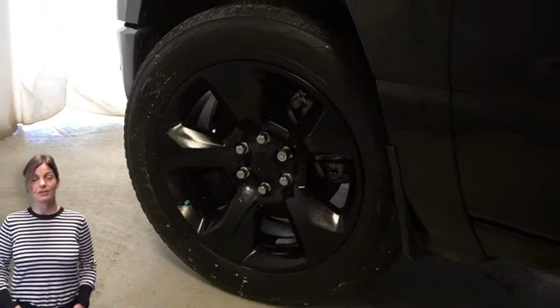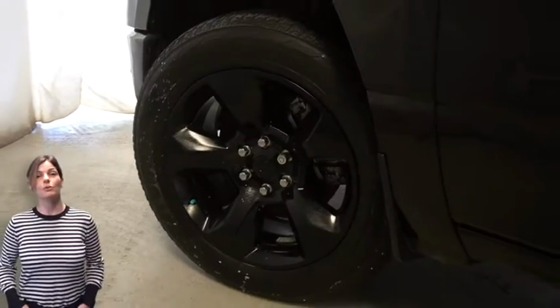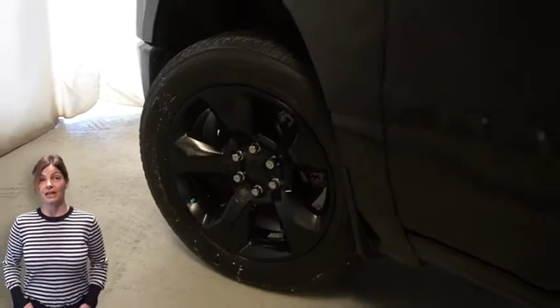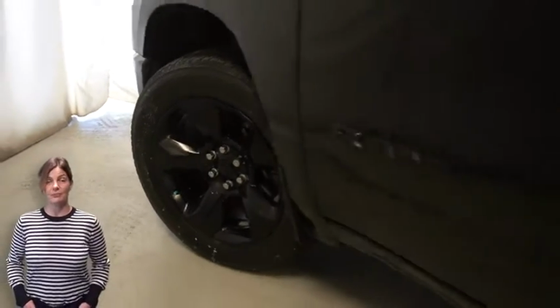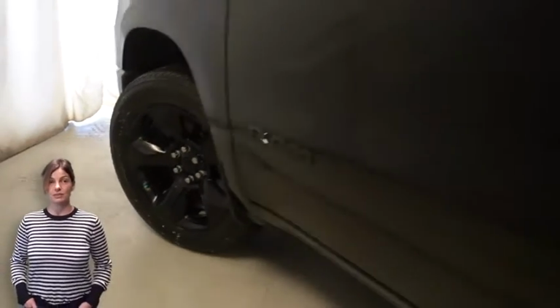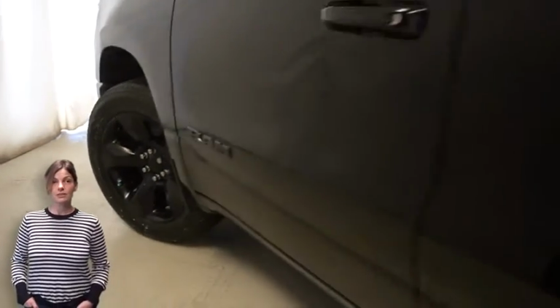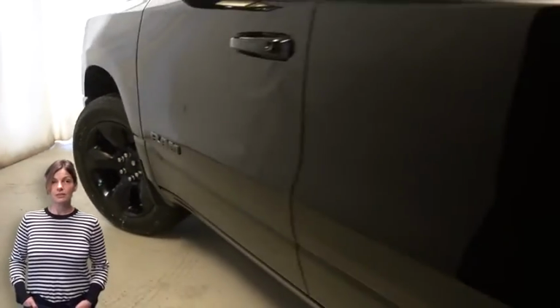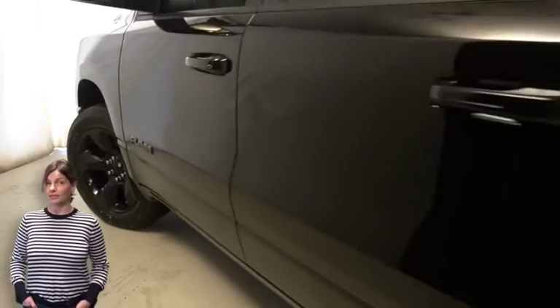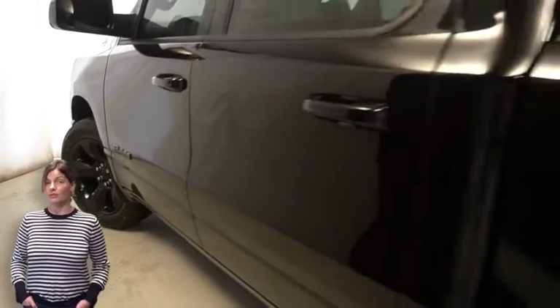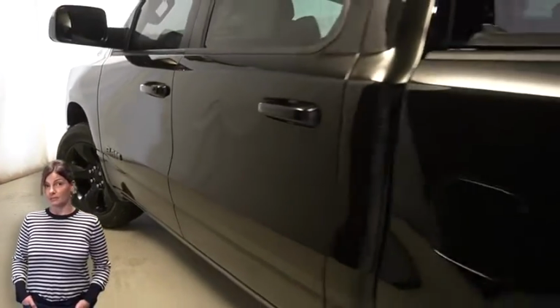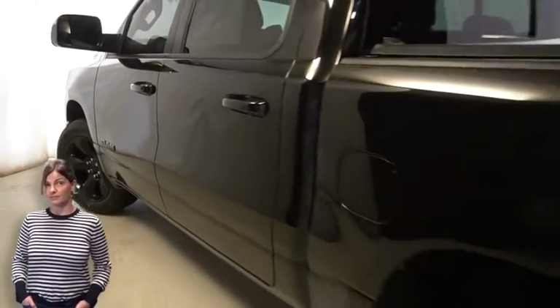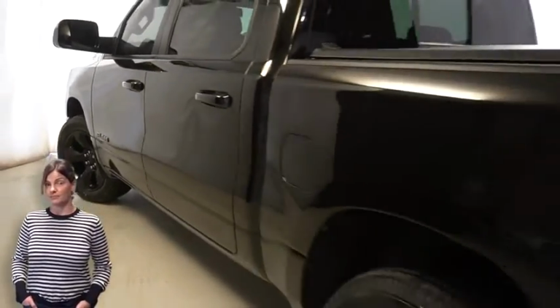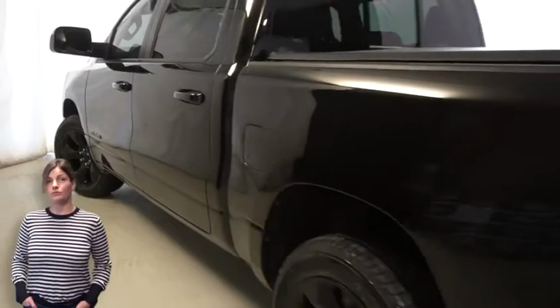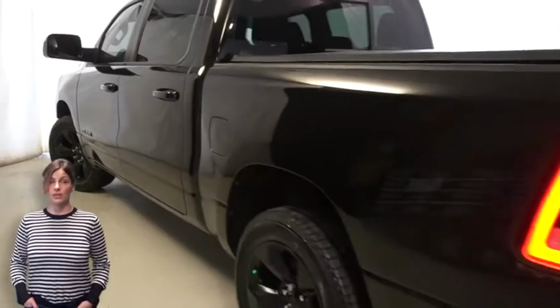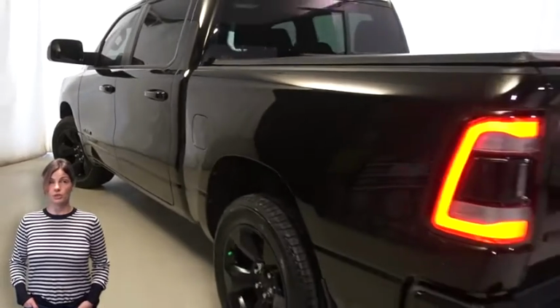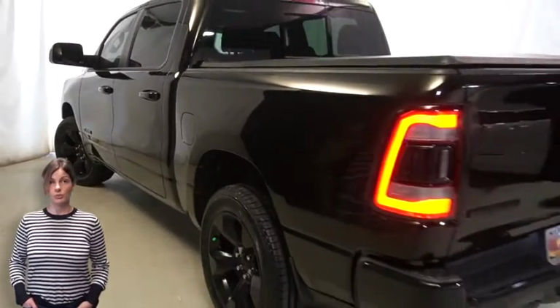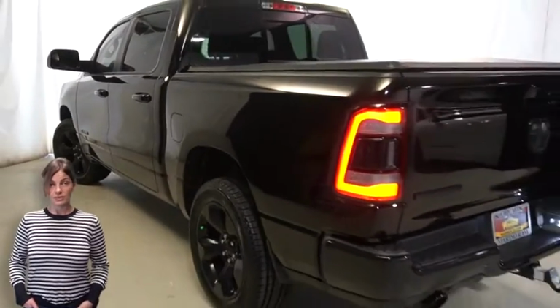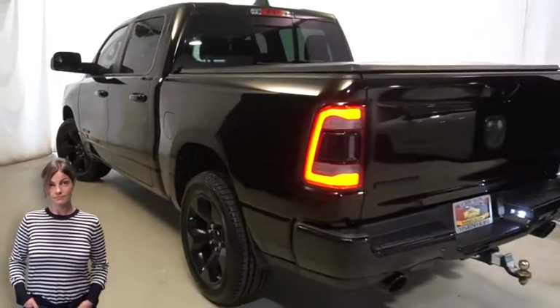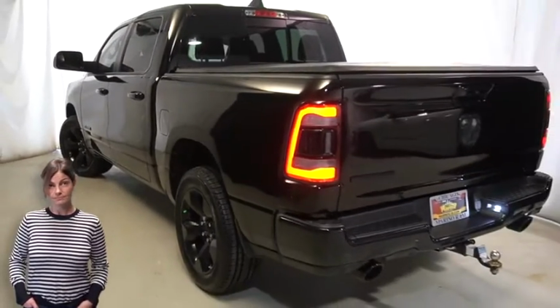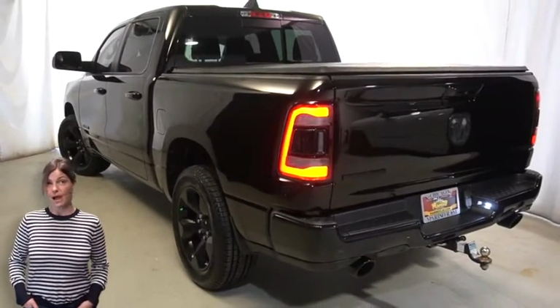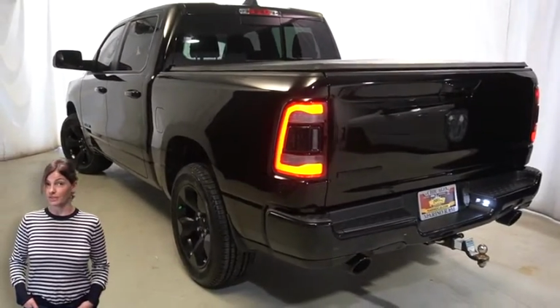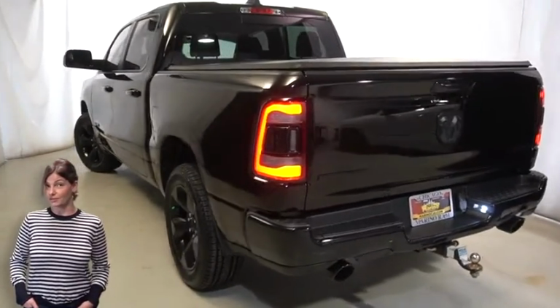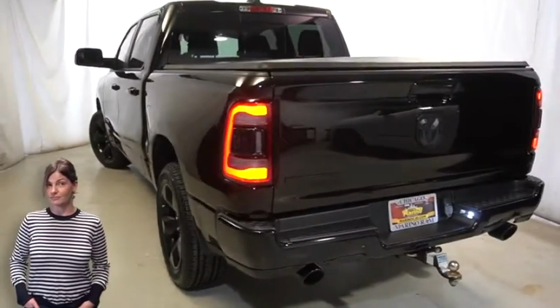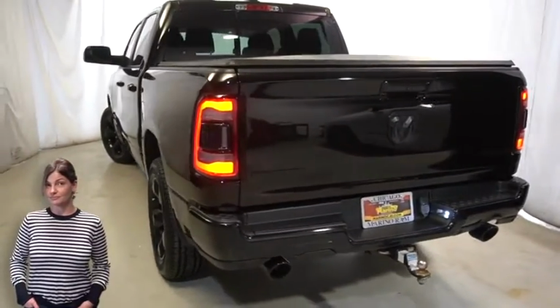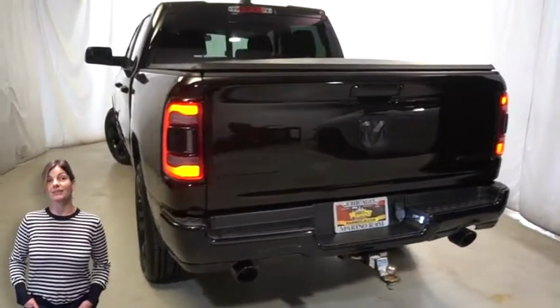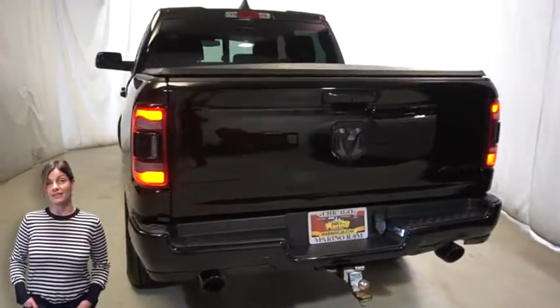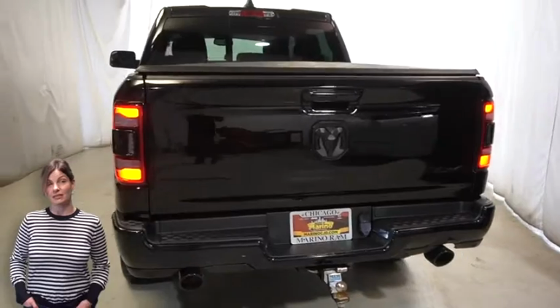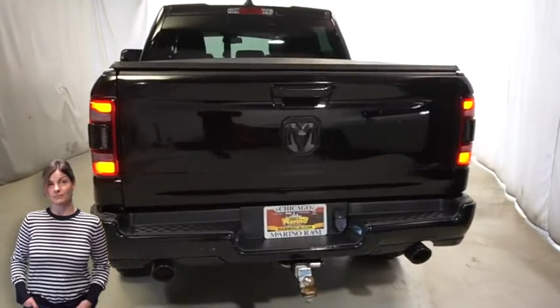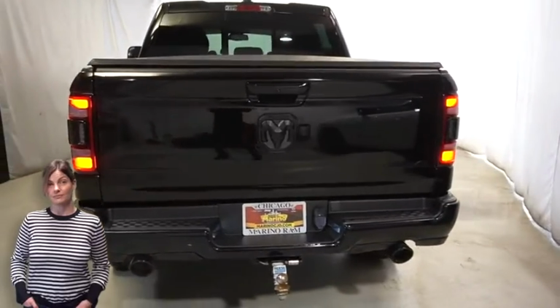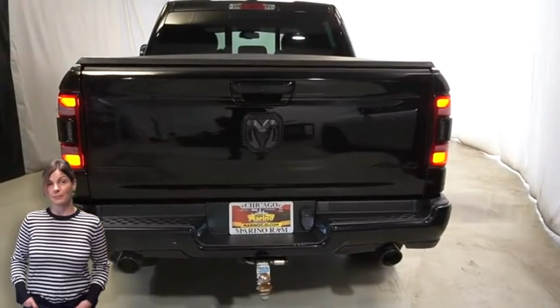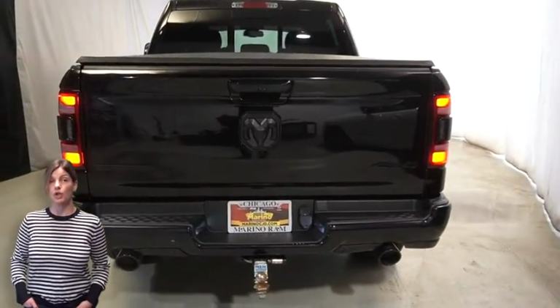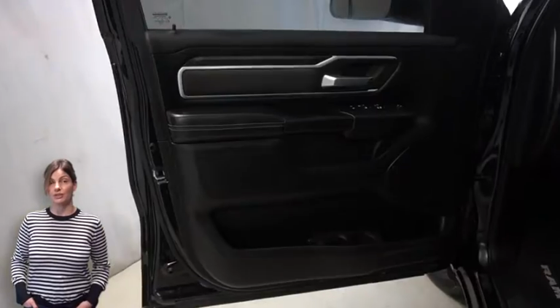With black headlamp bezels, LED fog lamps, 20-inch aluminum wheels, power heated mirrors, LED tail lamps, and a tow package.